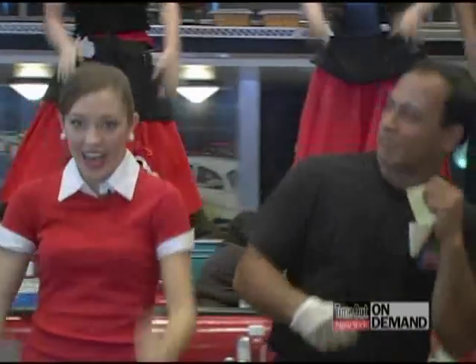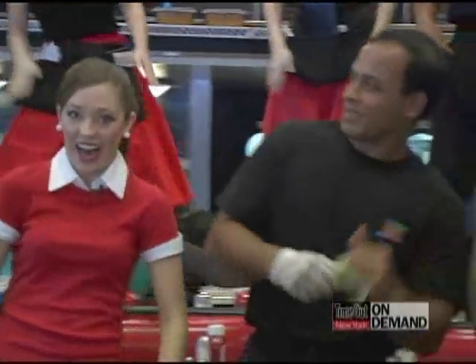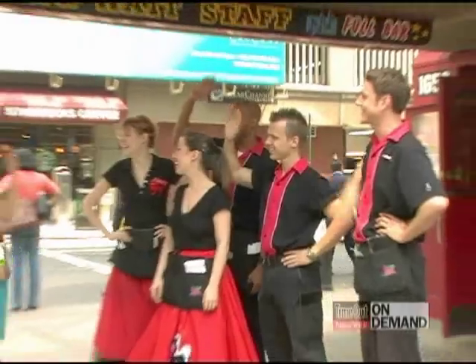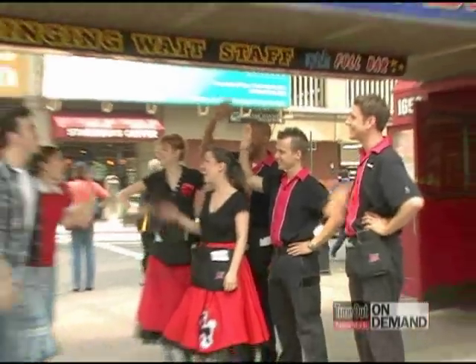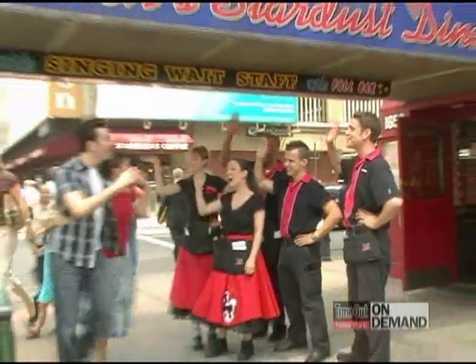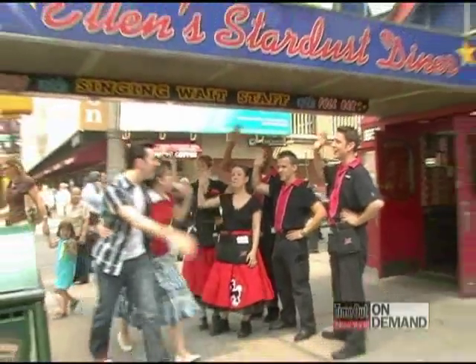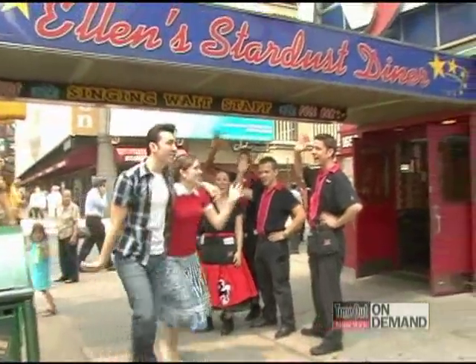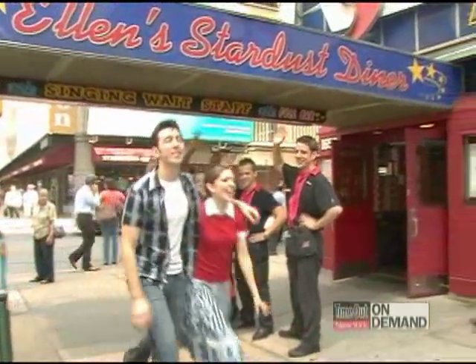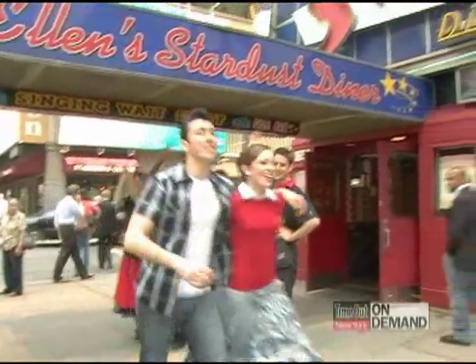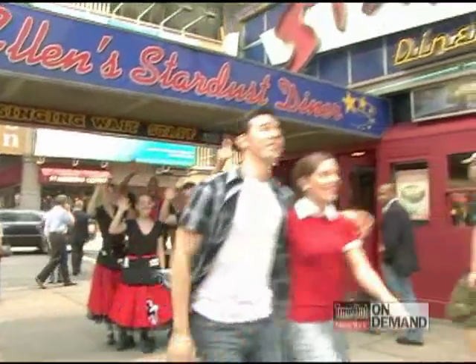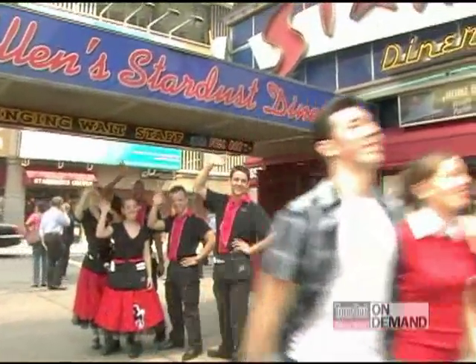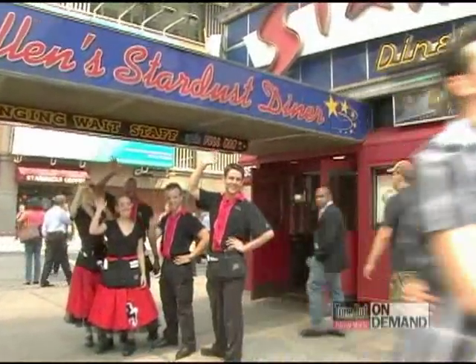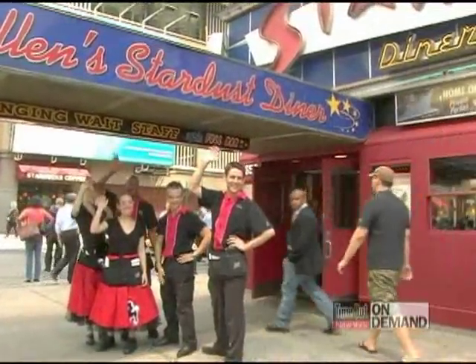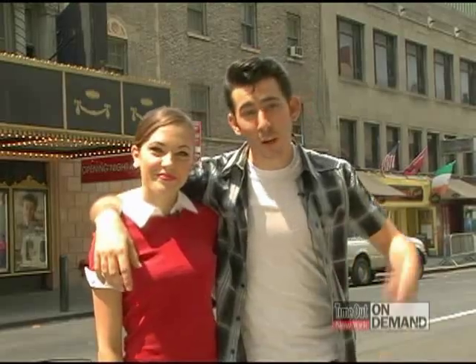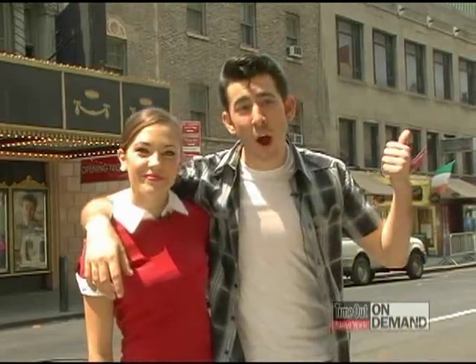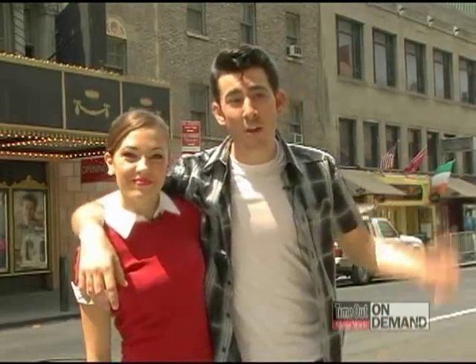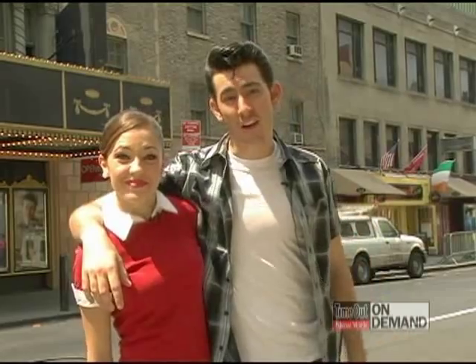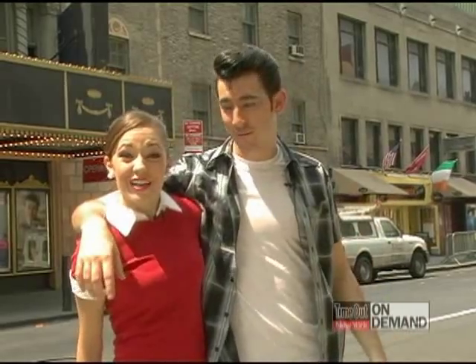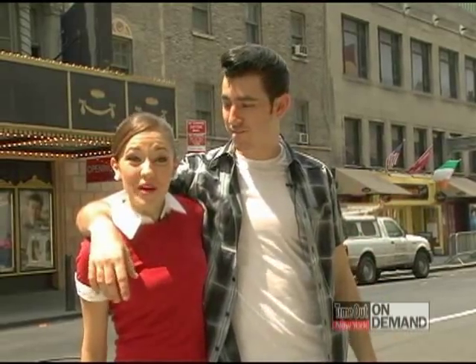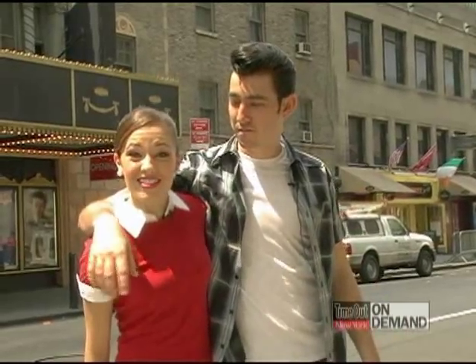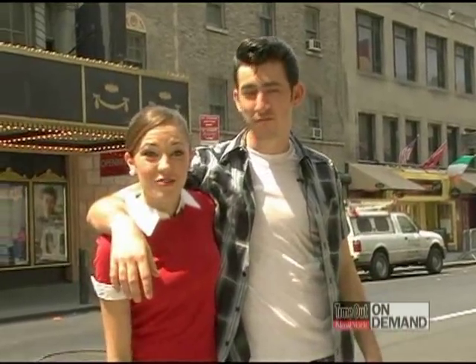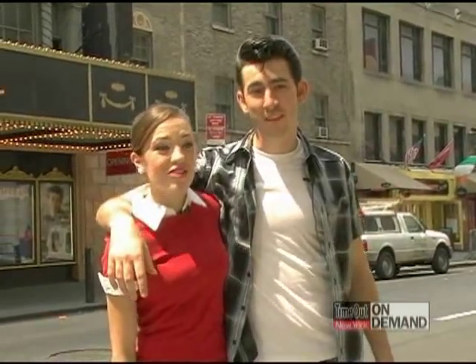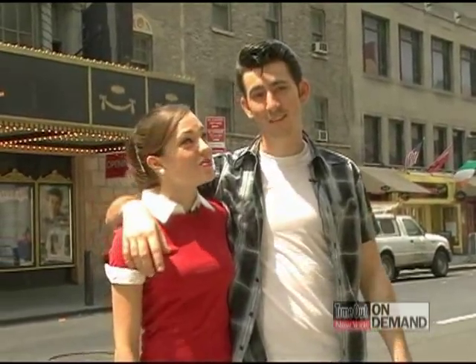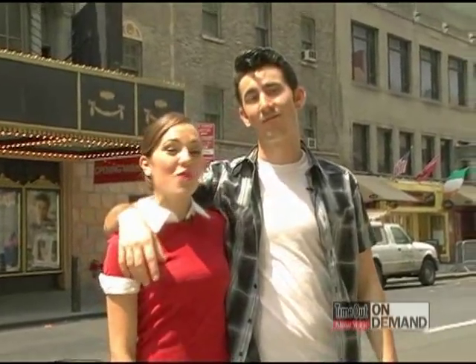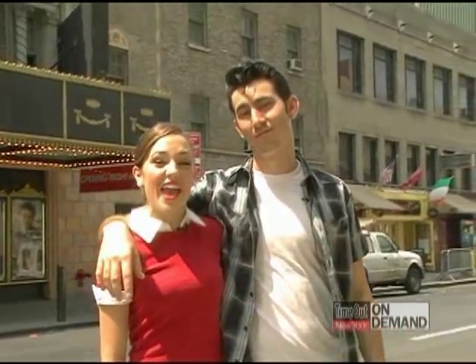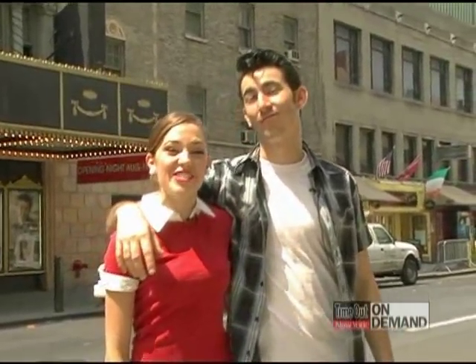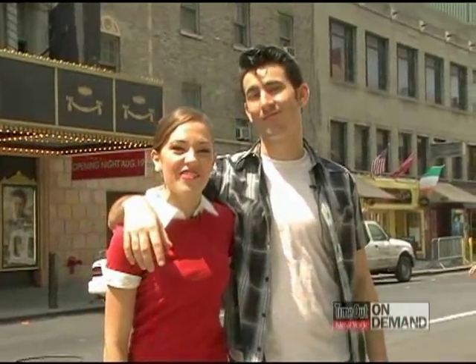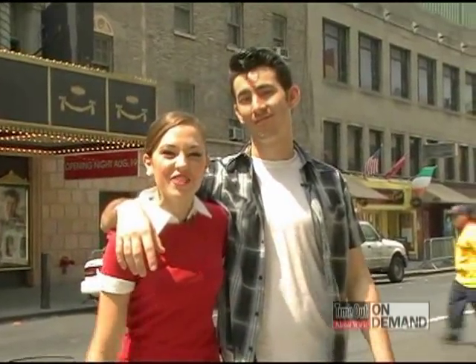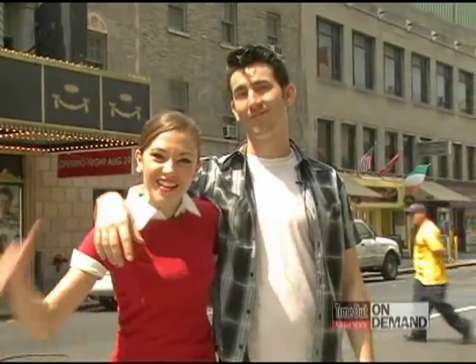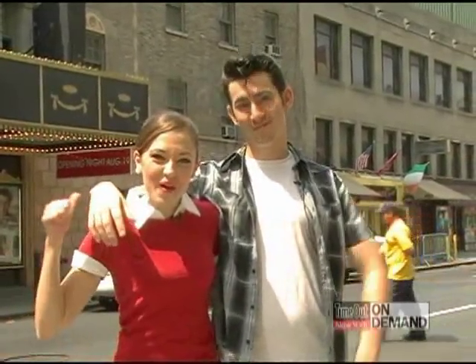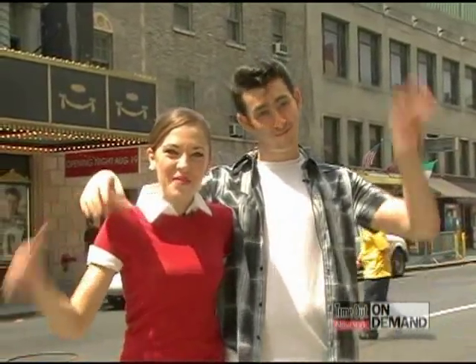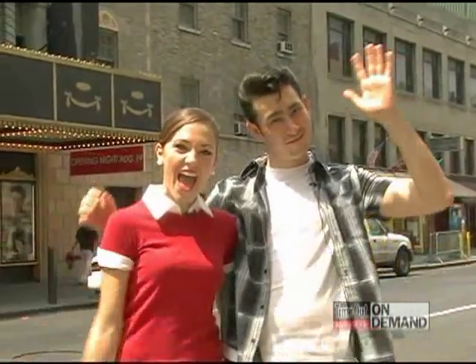Bye, you guys! Thank you! Okay, so here we are at our theater. Come on inside and watch us perform the hand jive in Grease on Broadway! Yay!